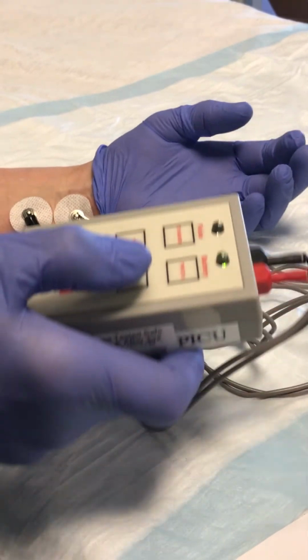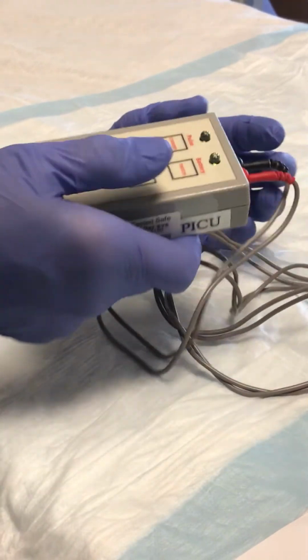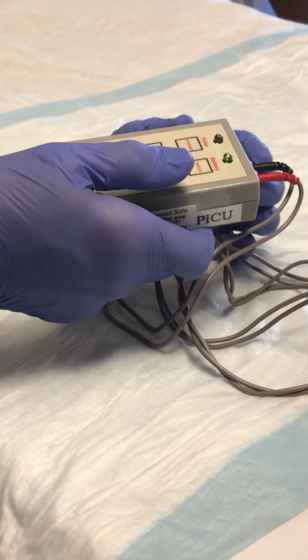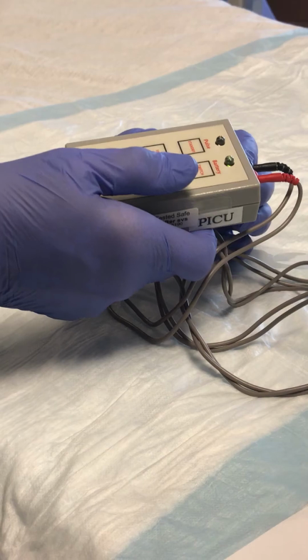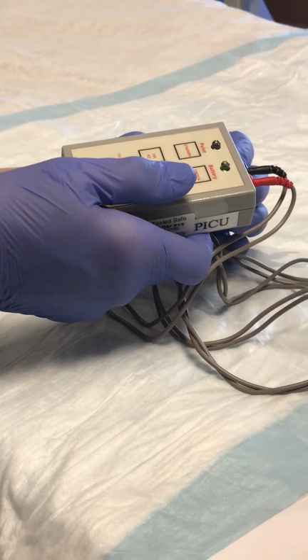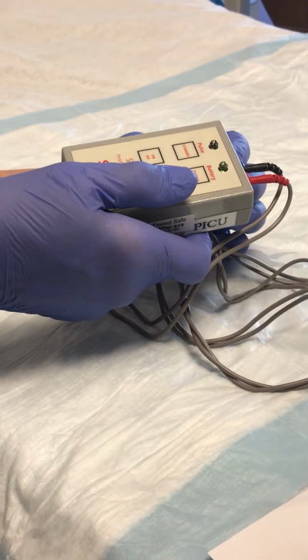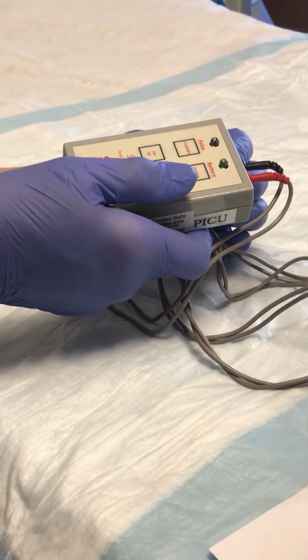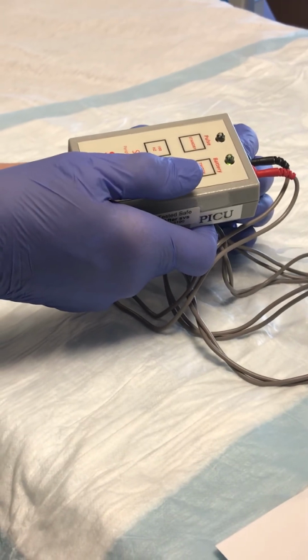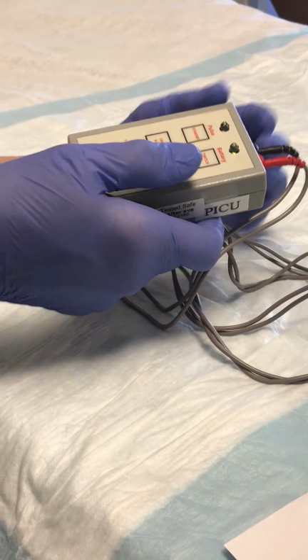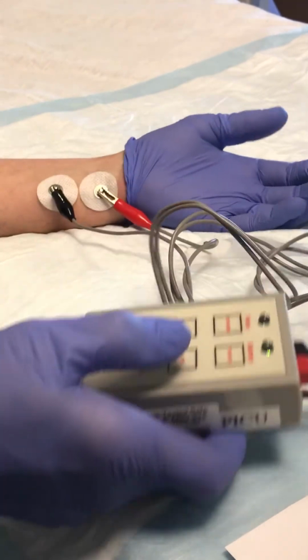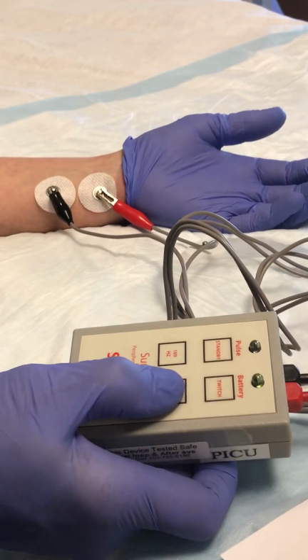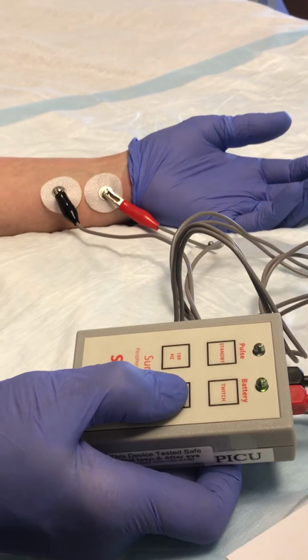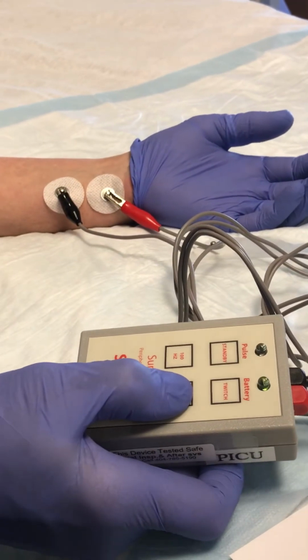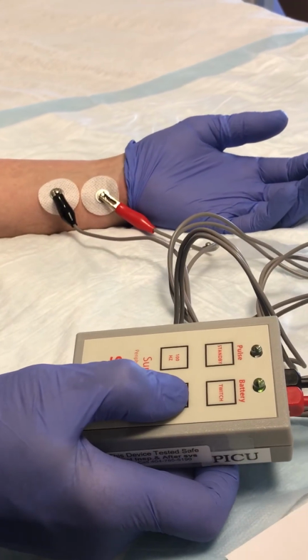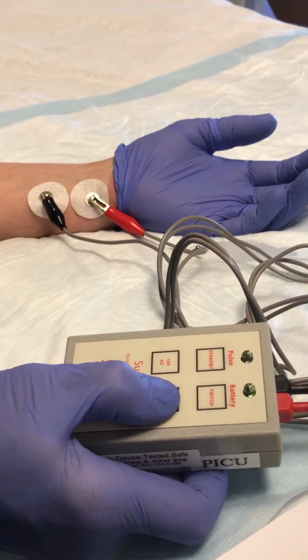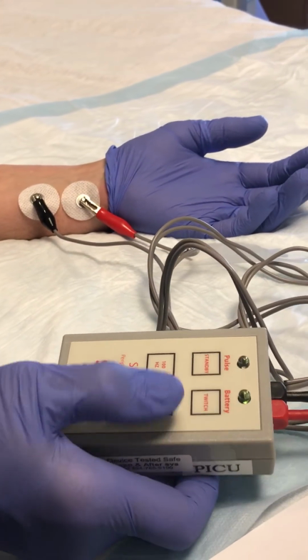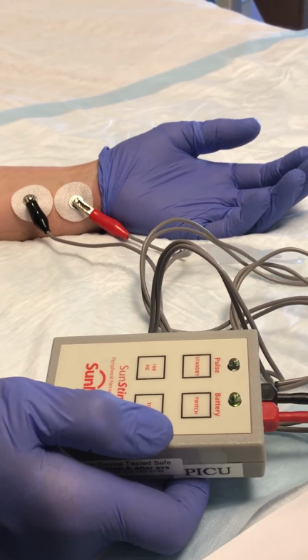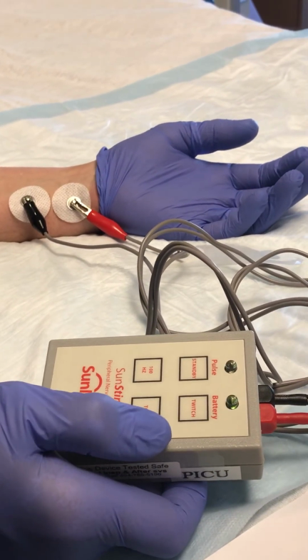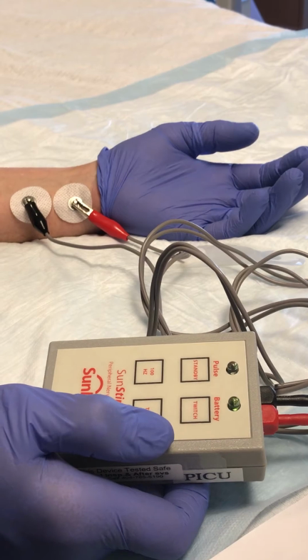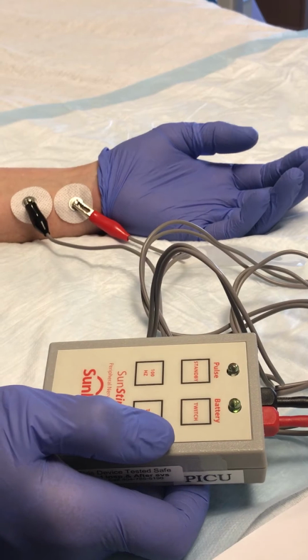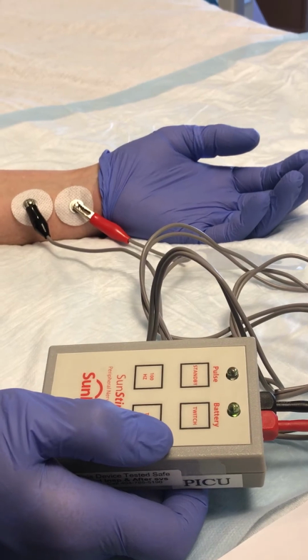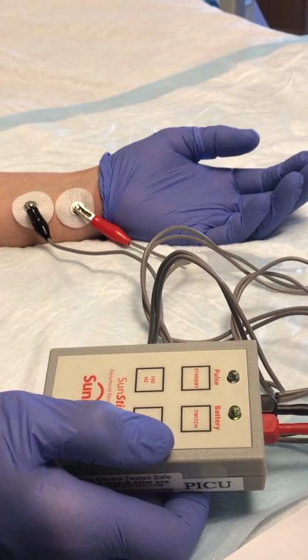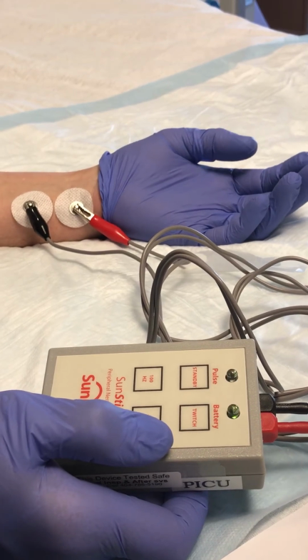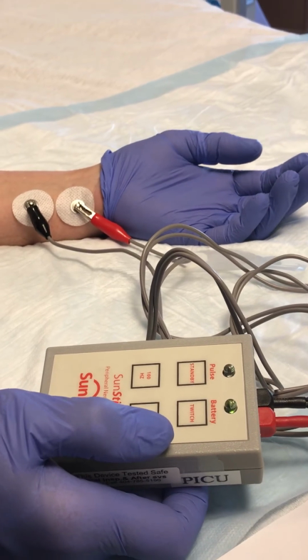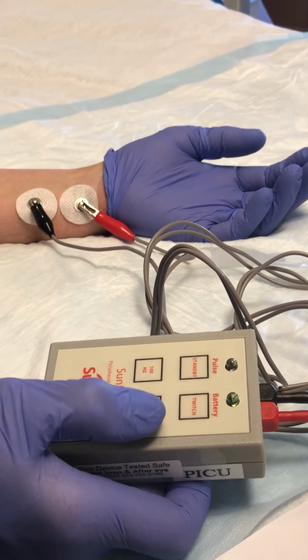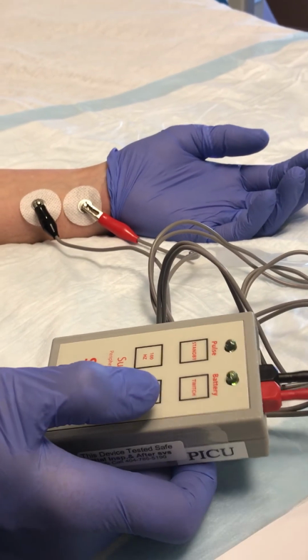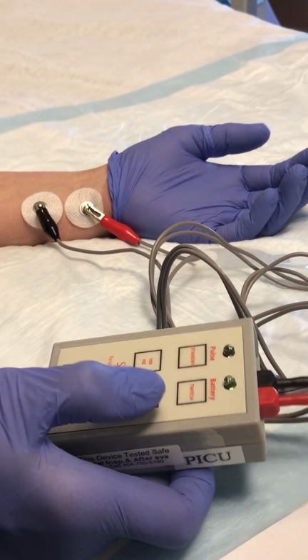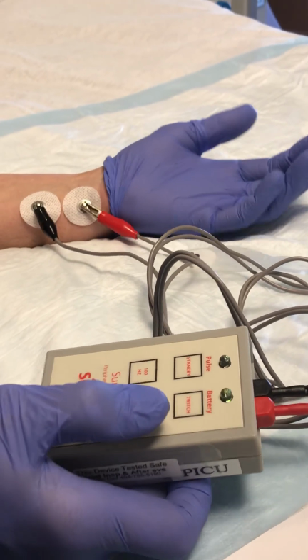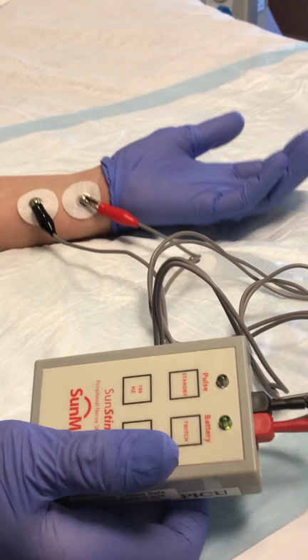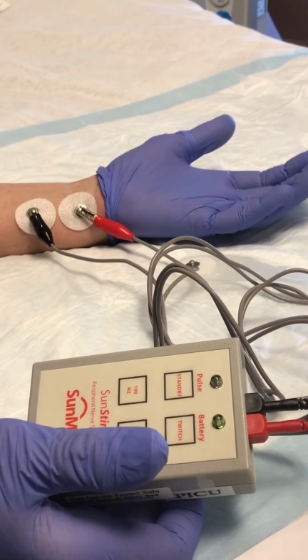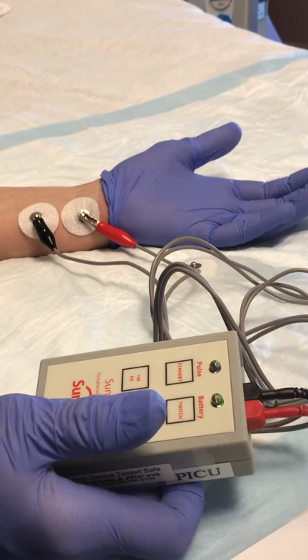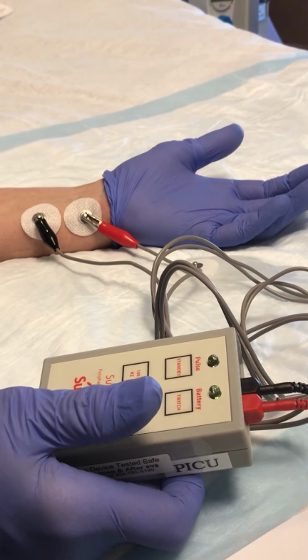That was only three, so we're going to turn it up again. We're up to five now. We have five and that's how you elicit a train of four.